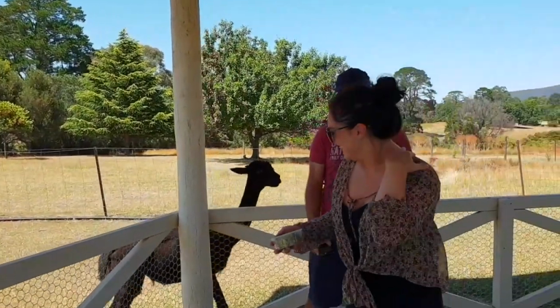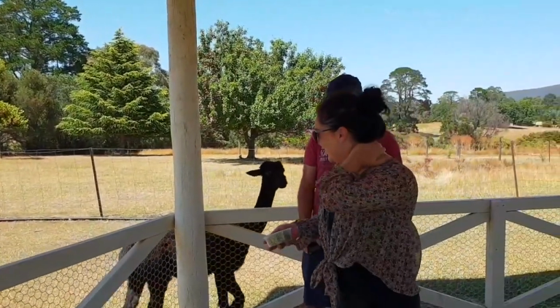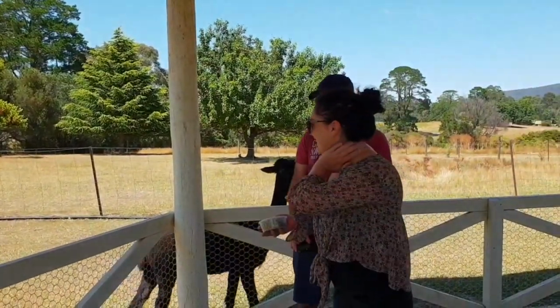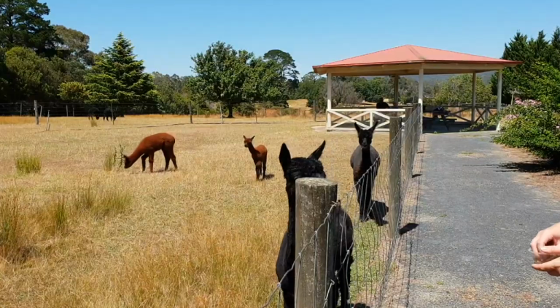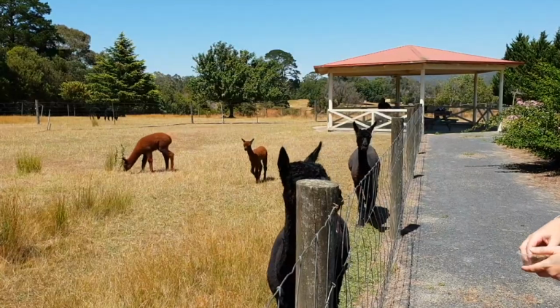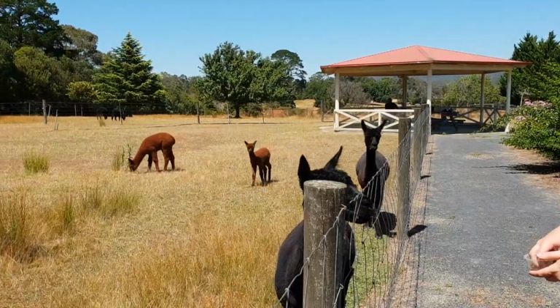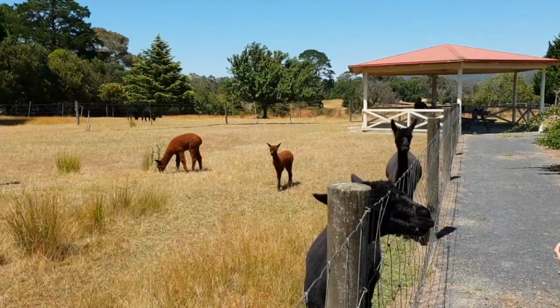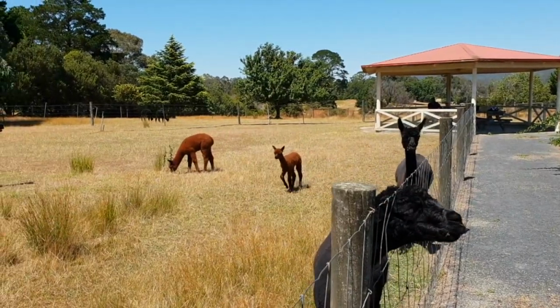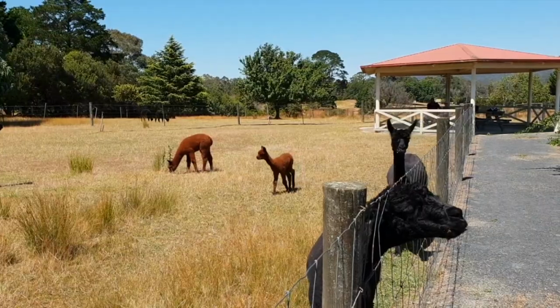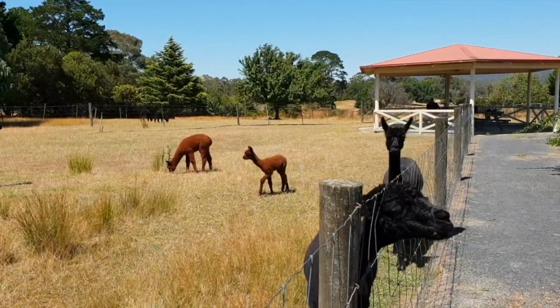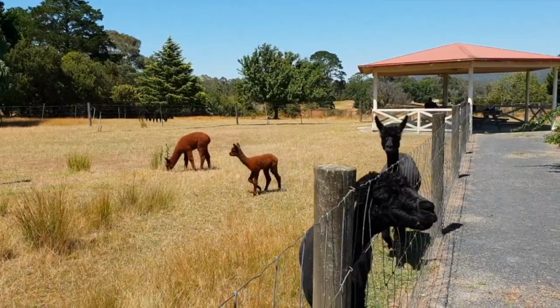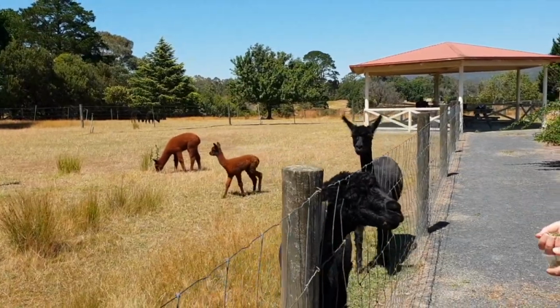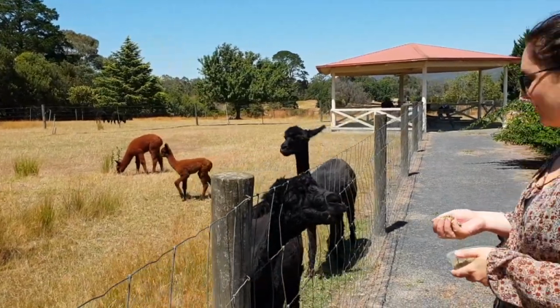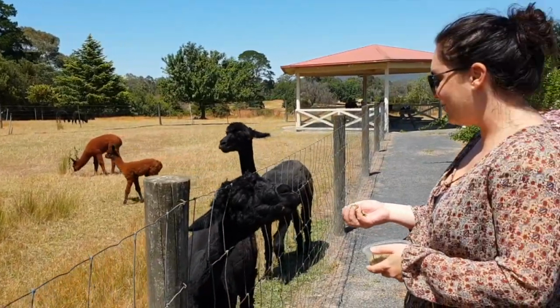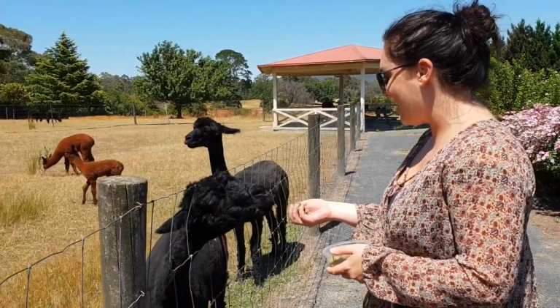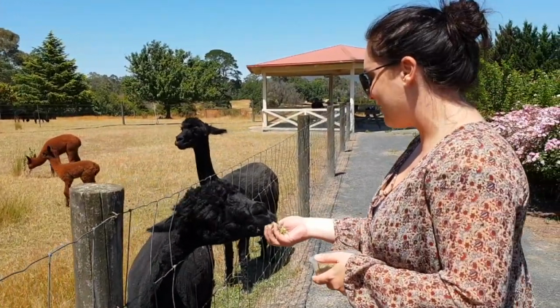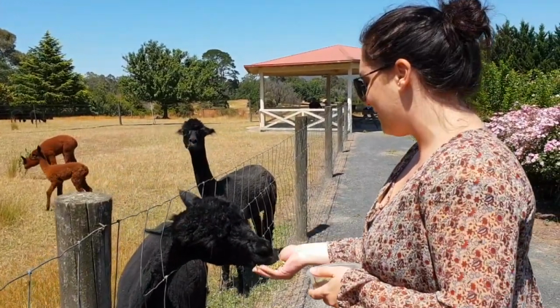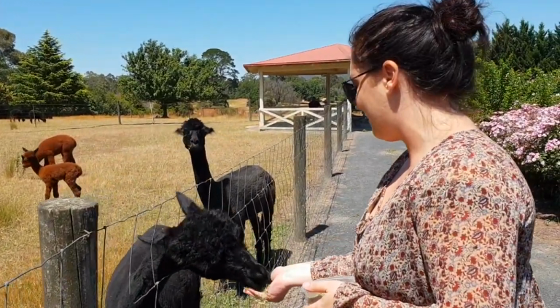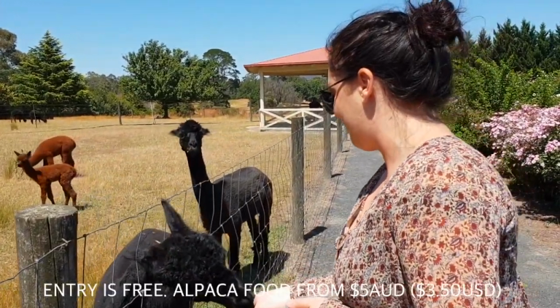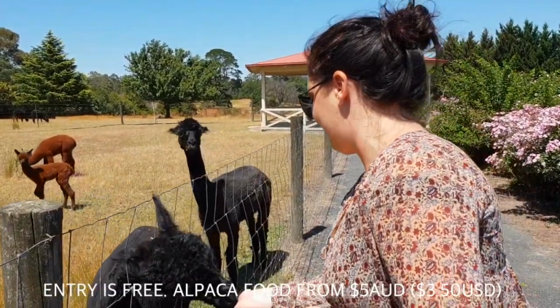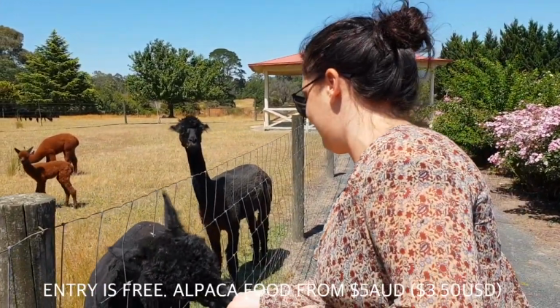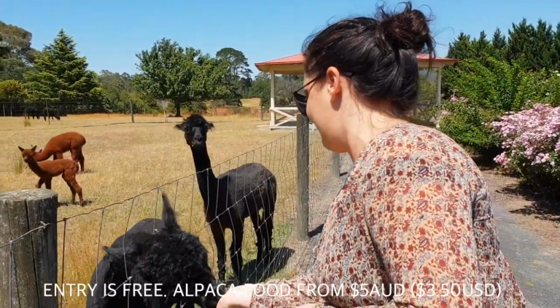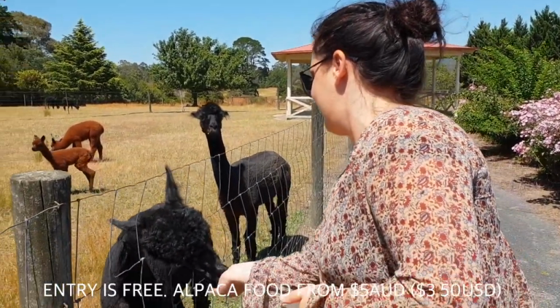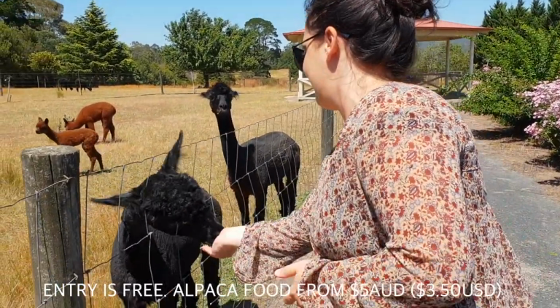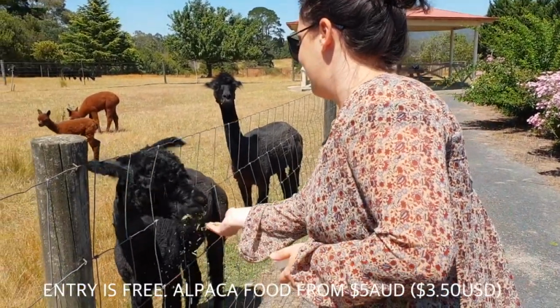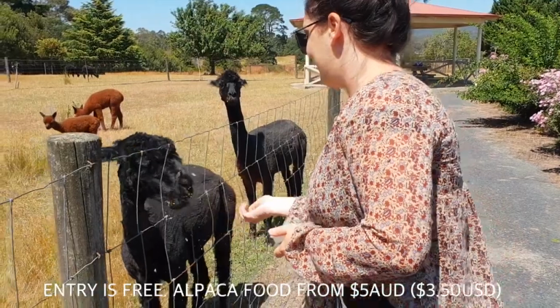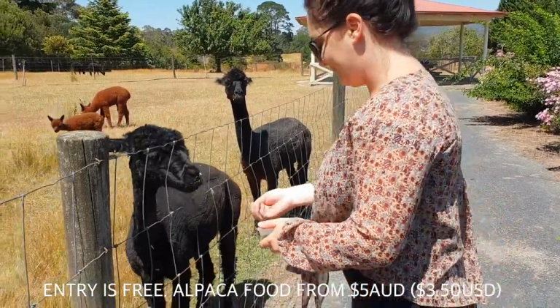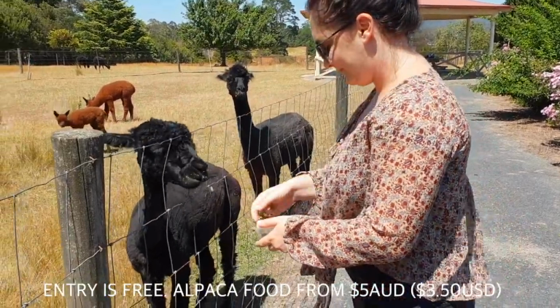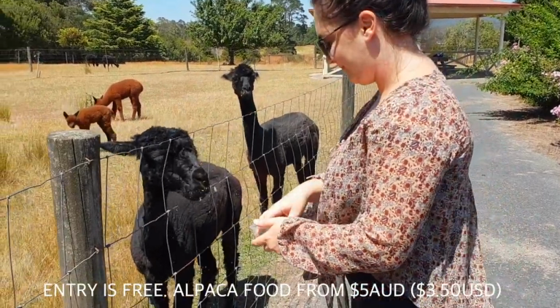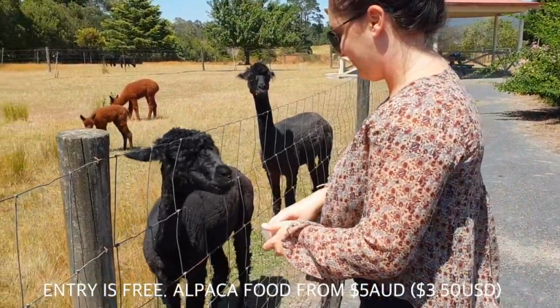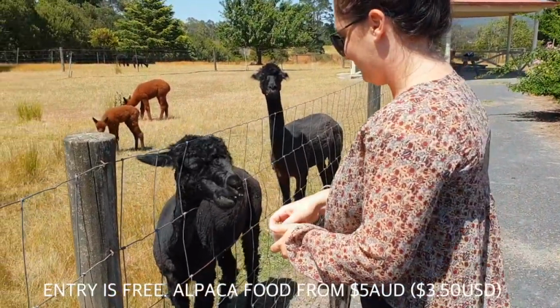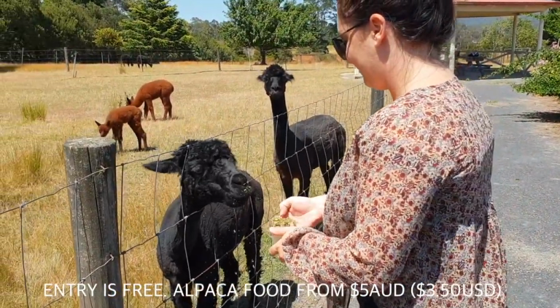Oh my god, these ones love Woody. Are you sure you want to put your head through there? Yep. Are you sure? Spit it at Woody!